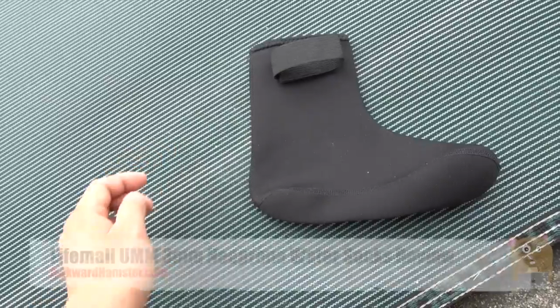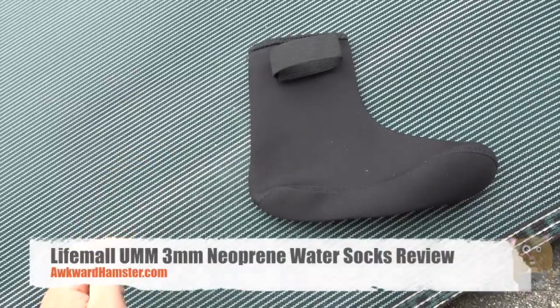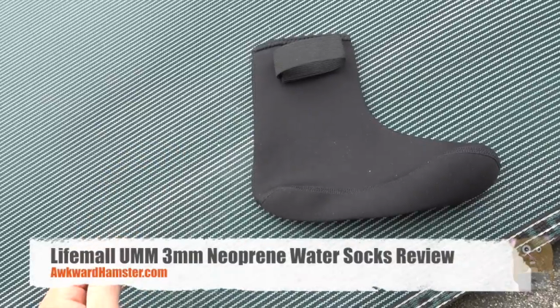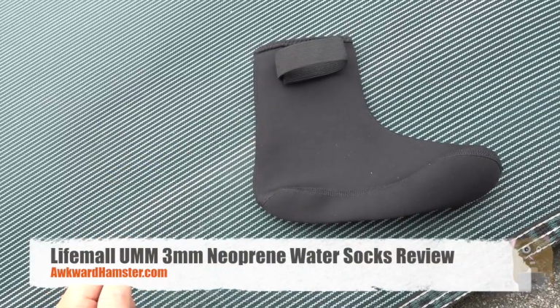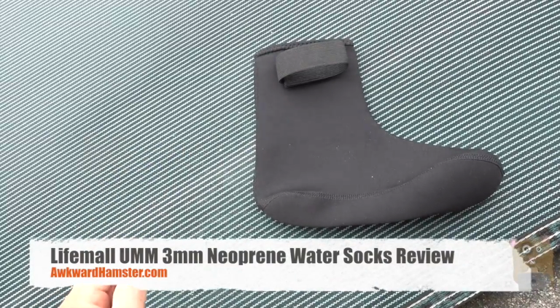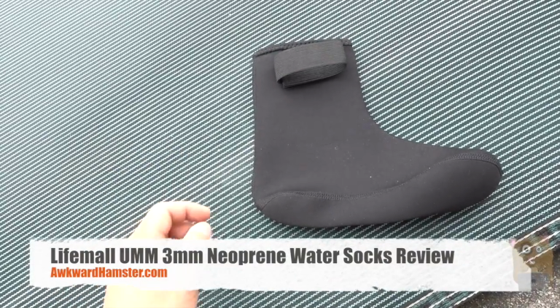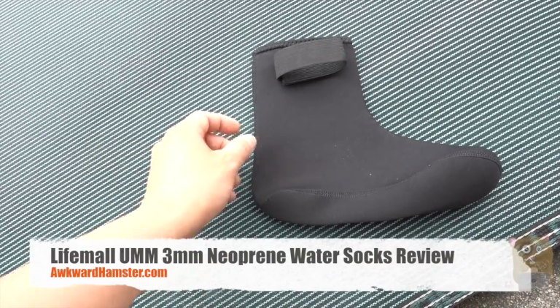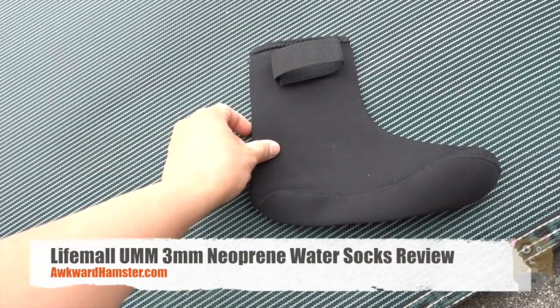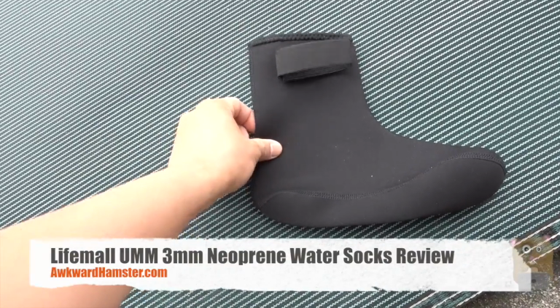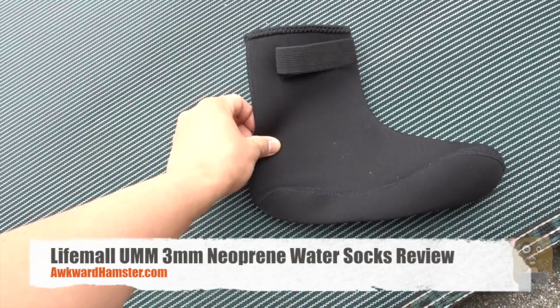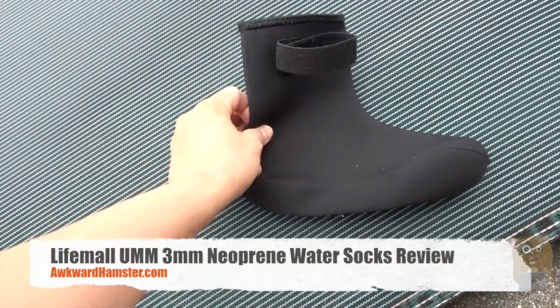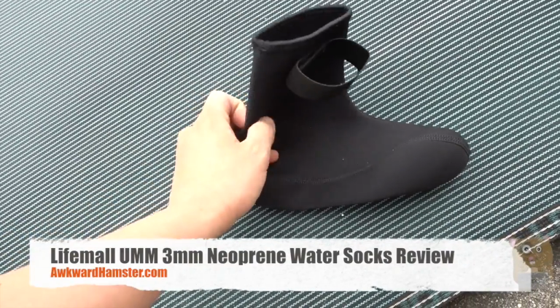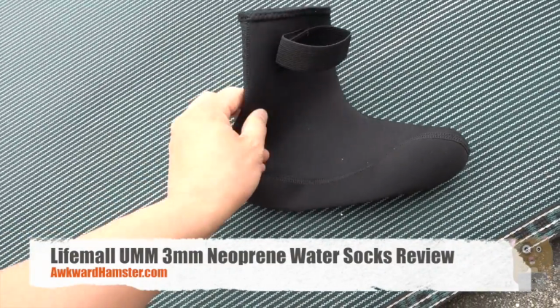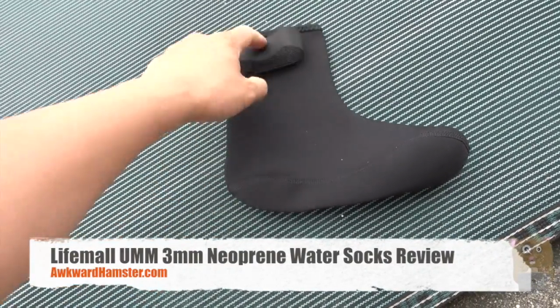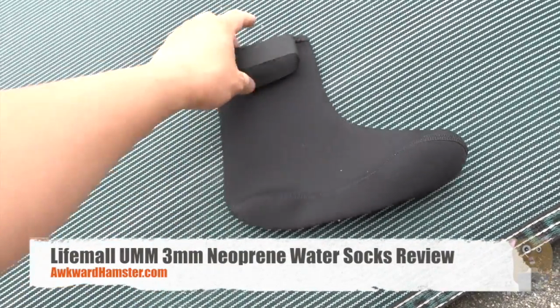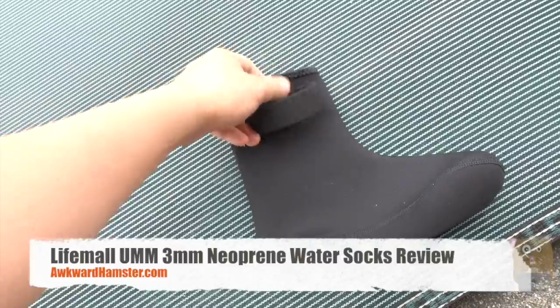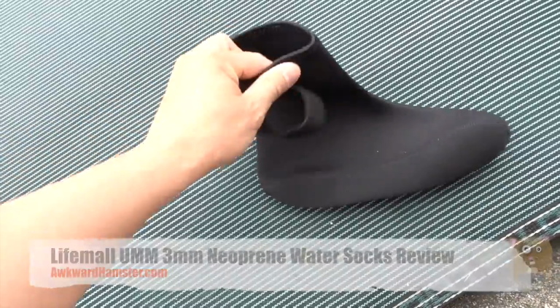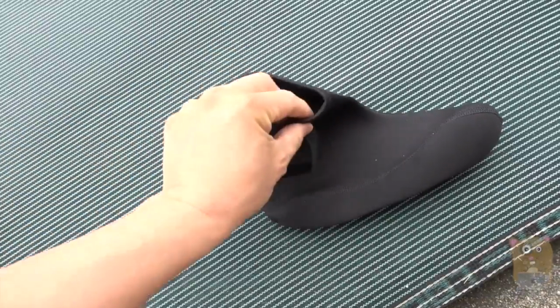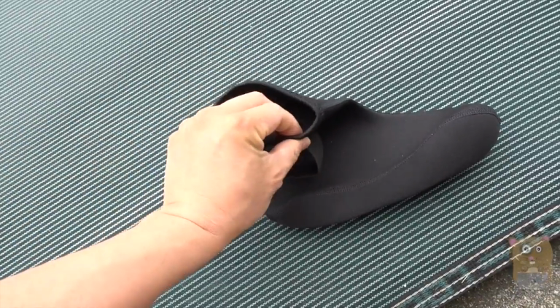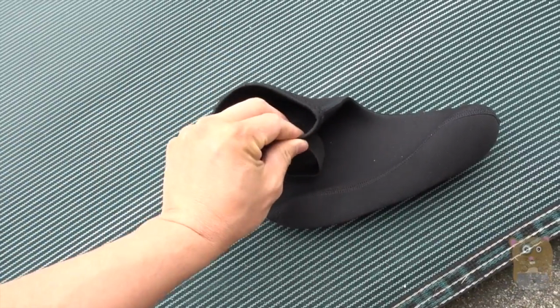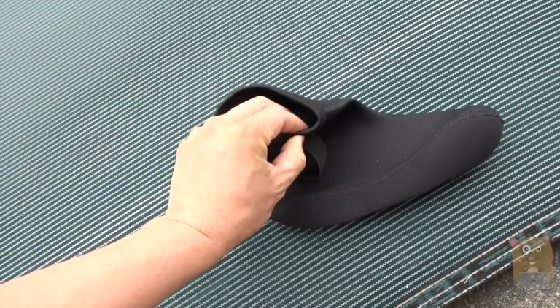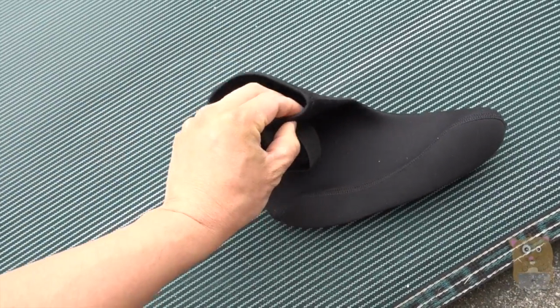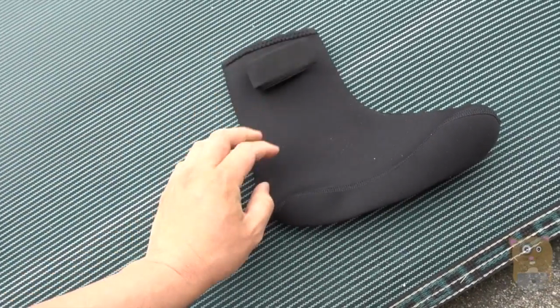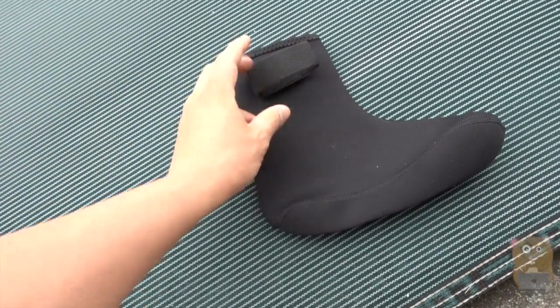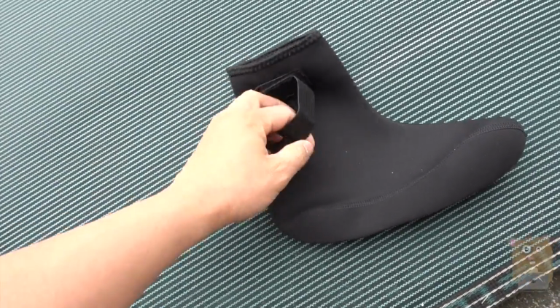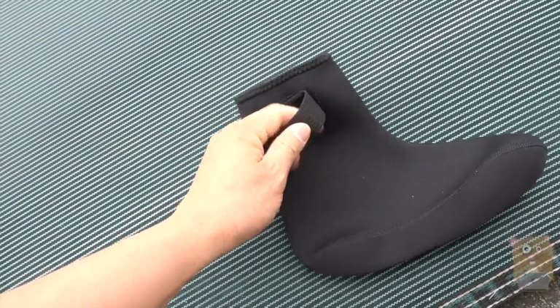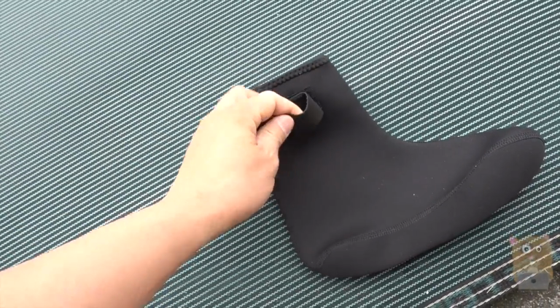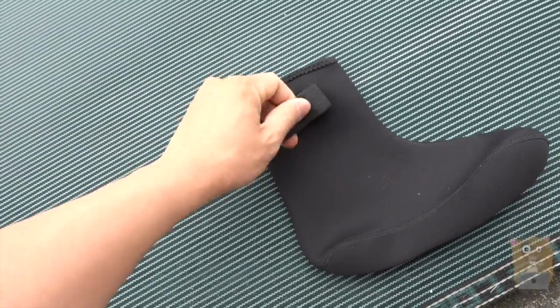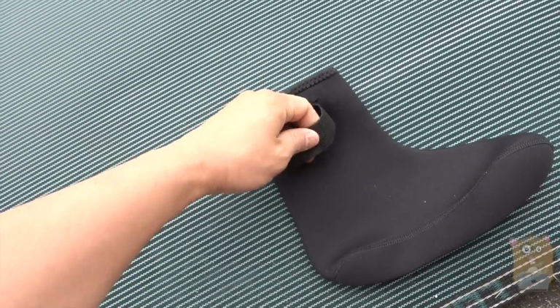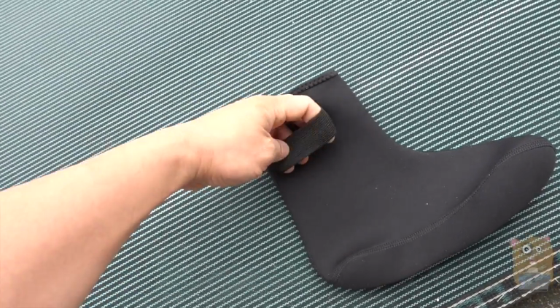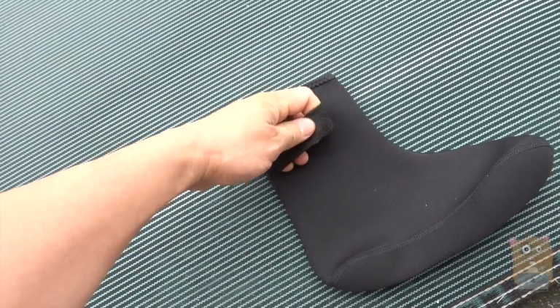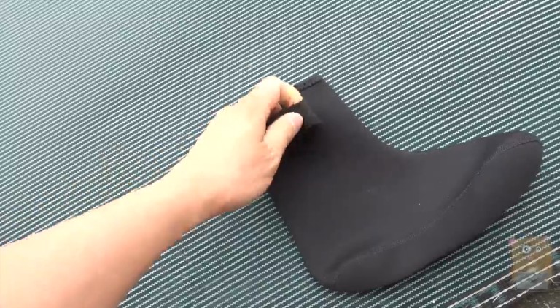Hi, welcome to Gorehamster. TW Fitness Life Mall water socks — the material is neoprene, about 3 millimeters in thickness. This band over here is an elastic band to keep it in place.